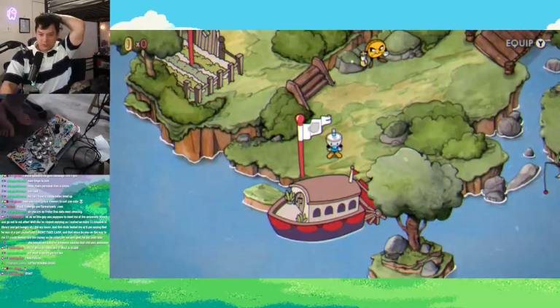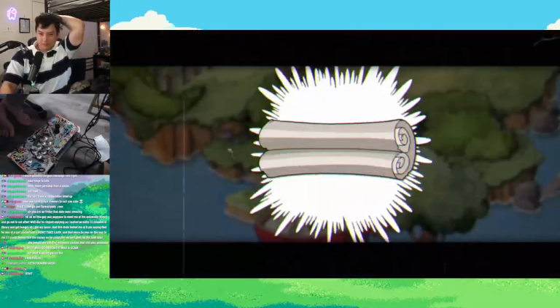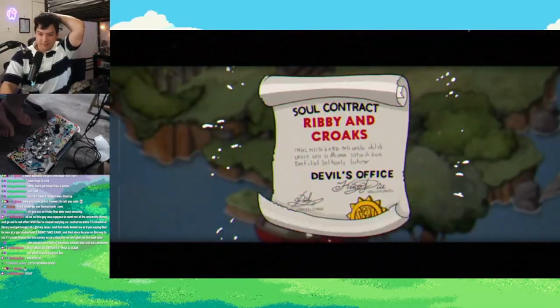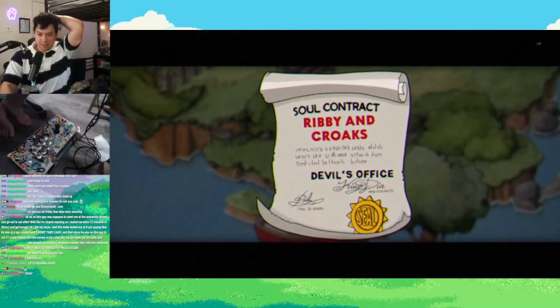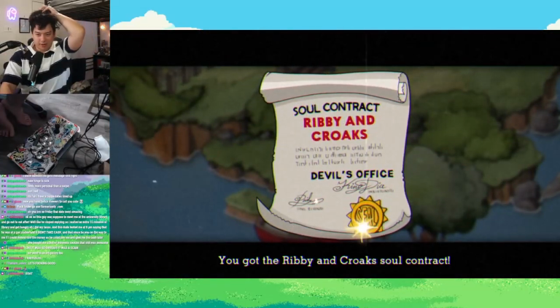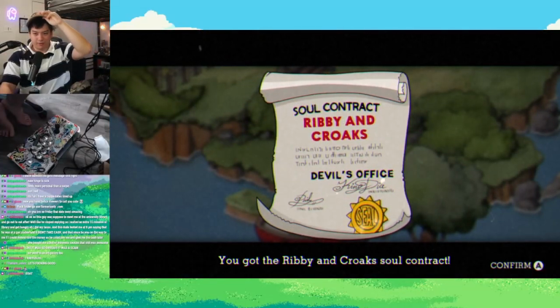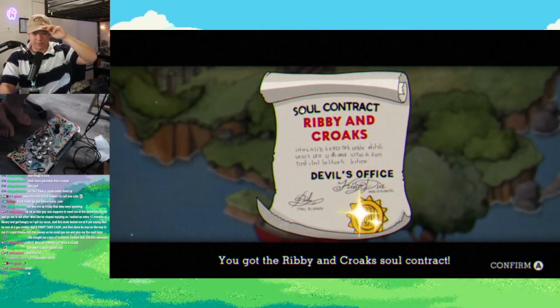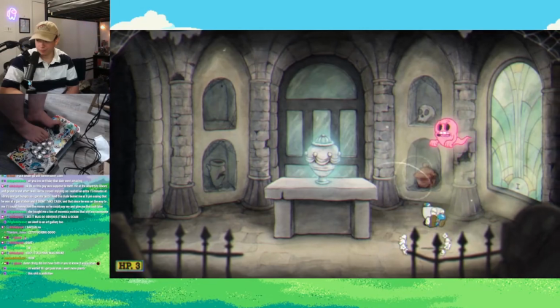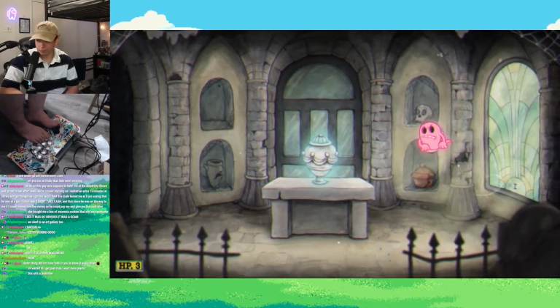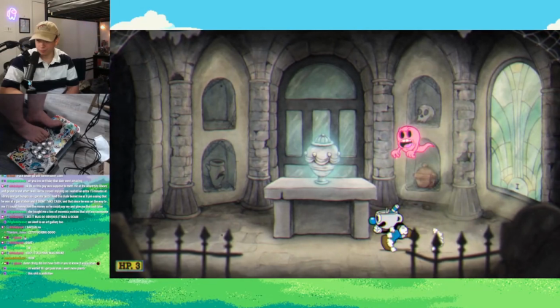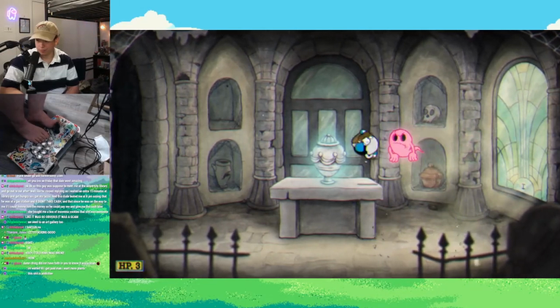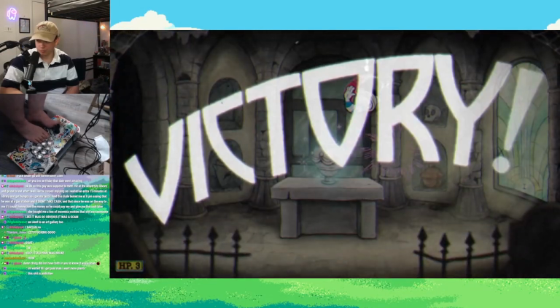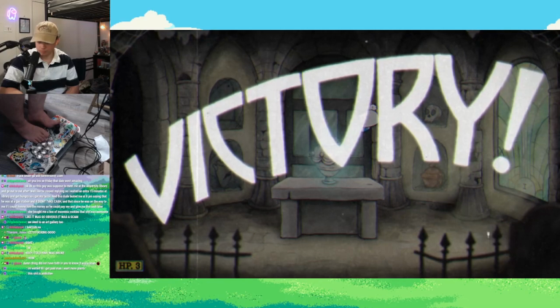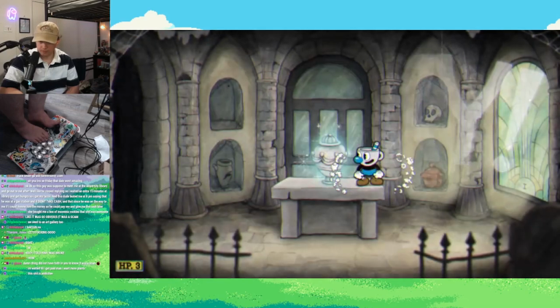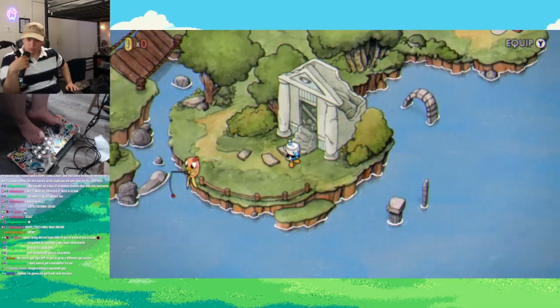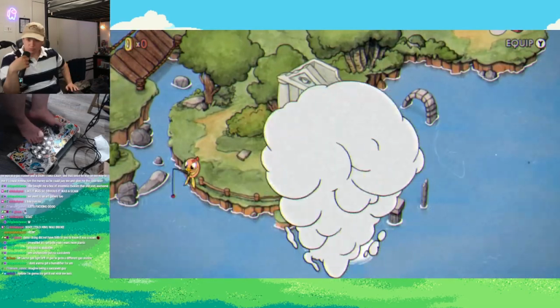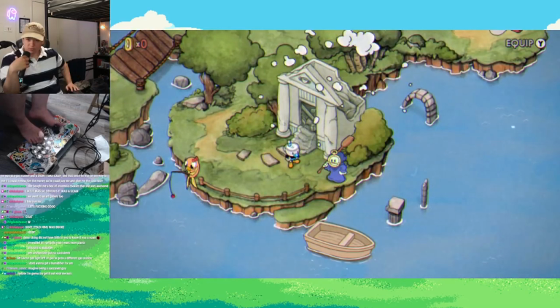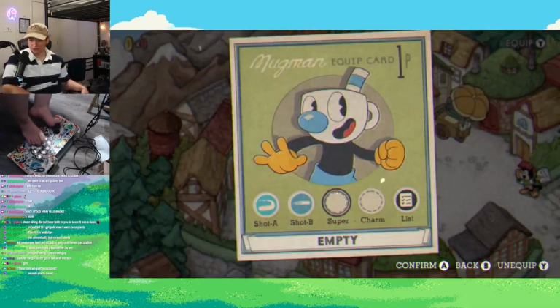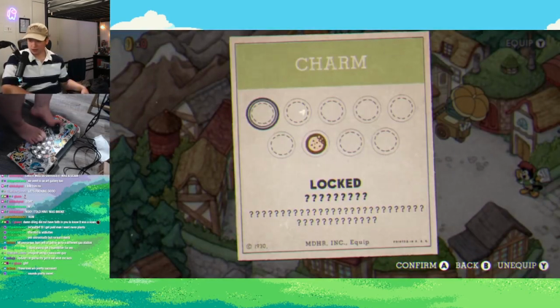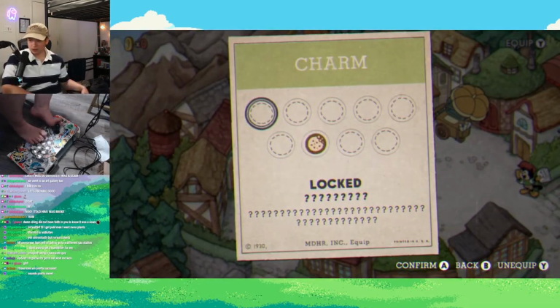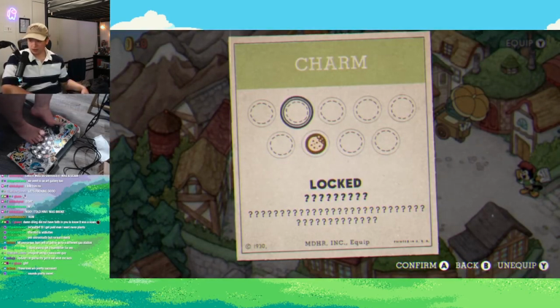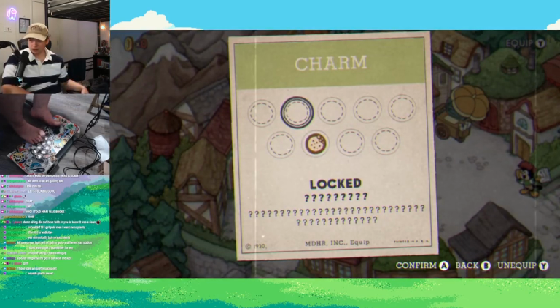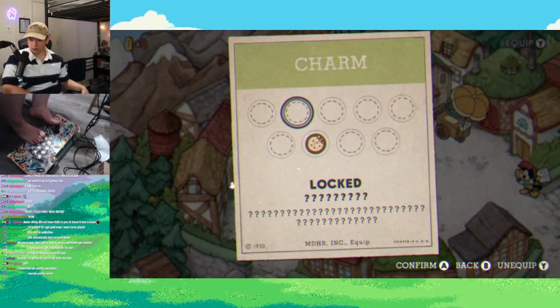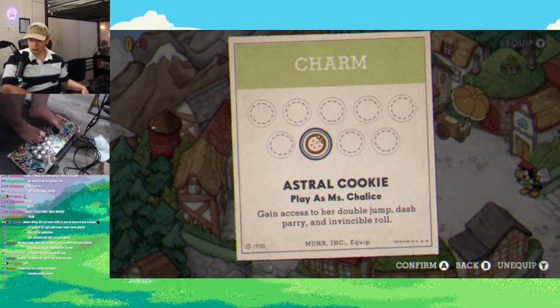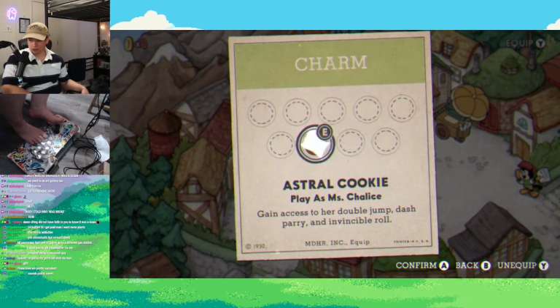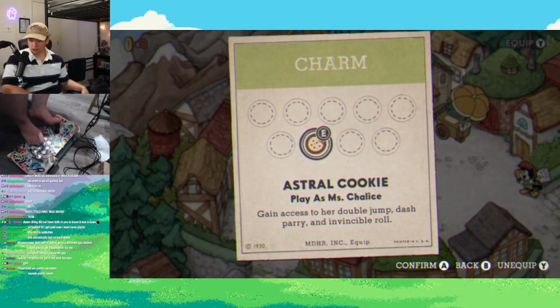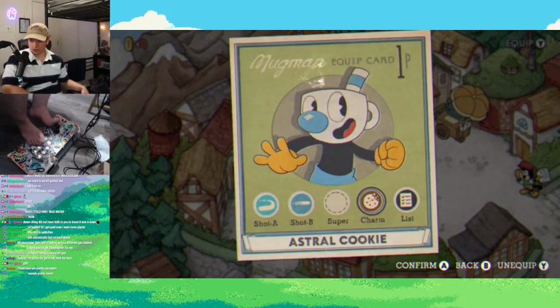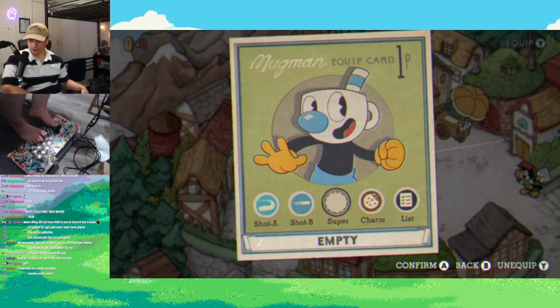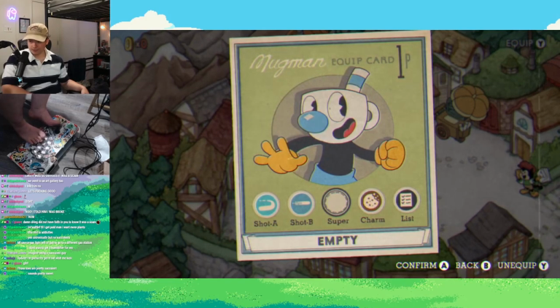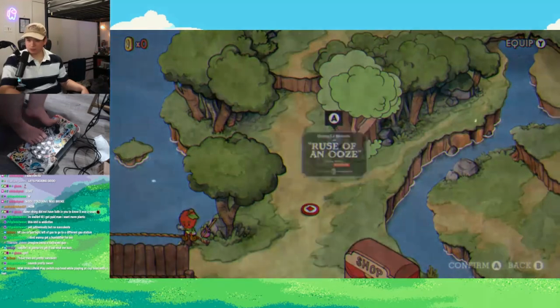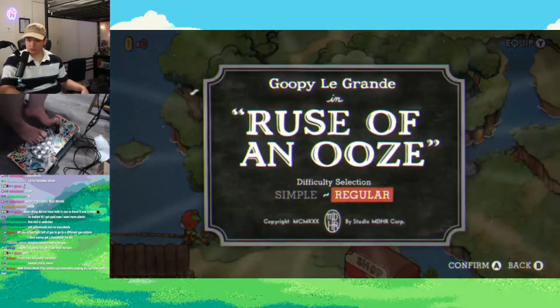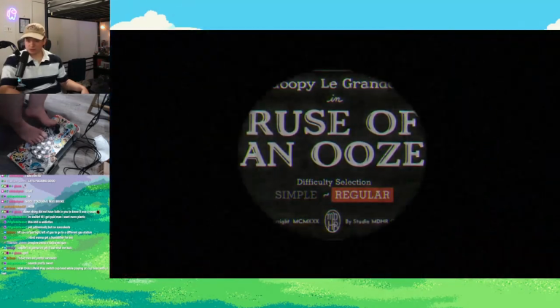With Ribby and Croaks croaked, I was able to gain access to the first mausoleum, which once you beat it, you can exit the DLC. I'm able to get the astral cookie, which will hopefully make this challenge a lot easier for me. I know this is cheating a little bit, but come on guys, I'm using my feet.